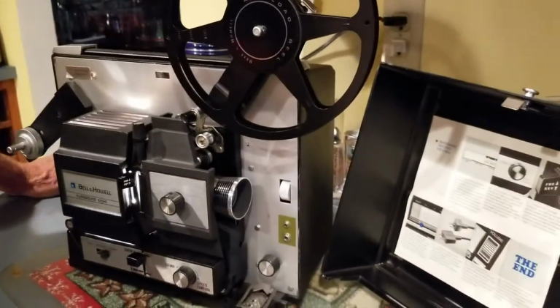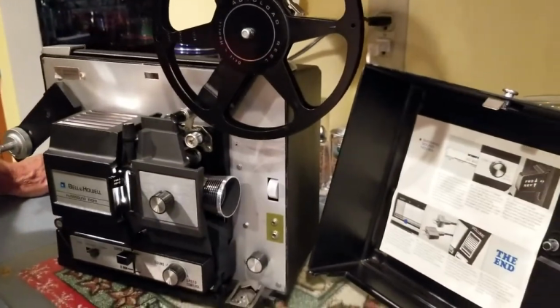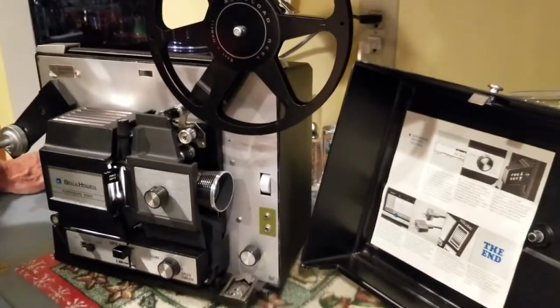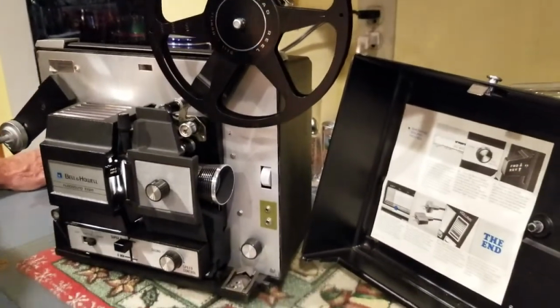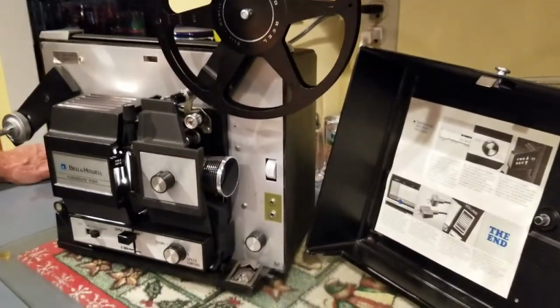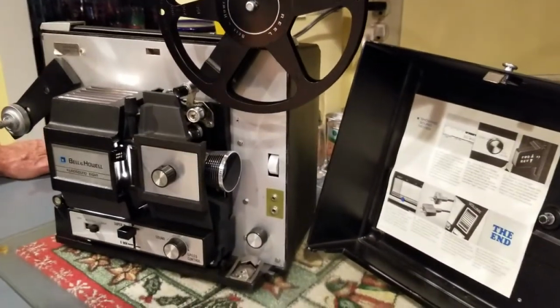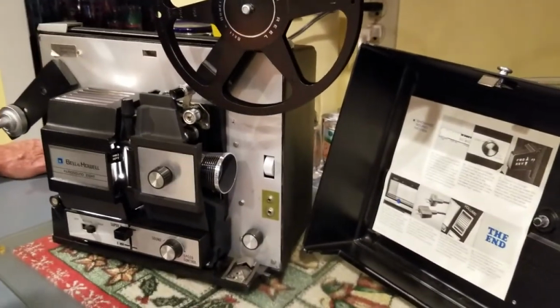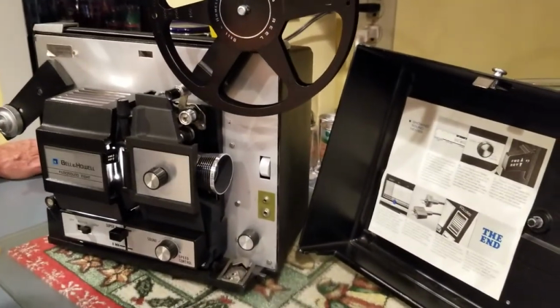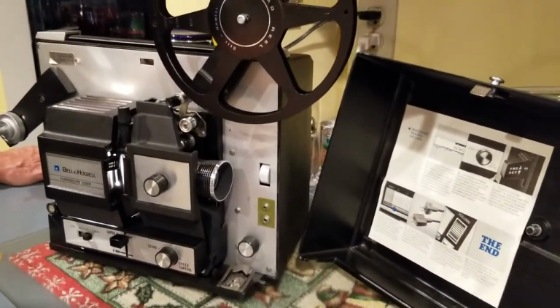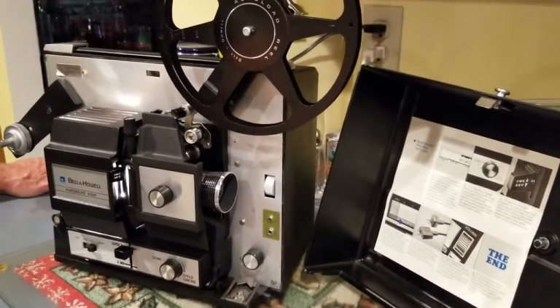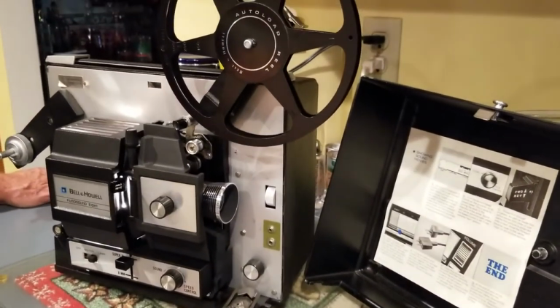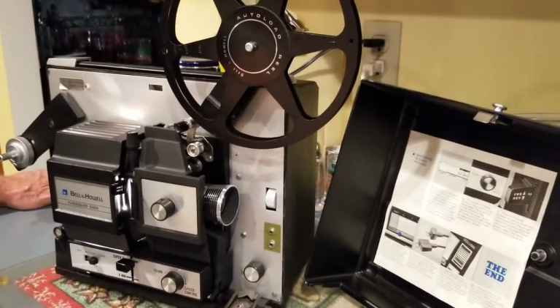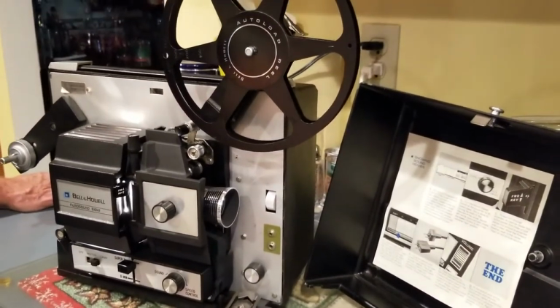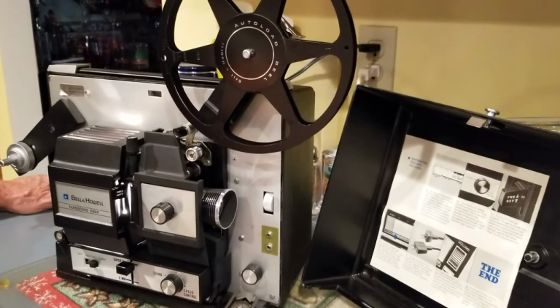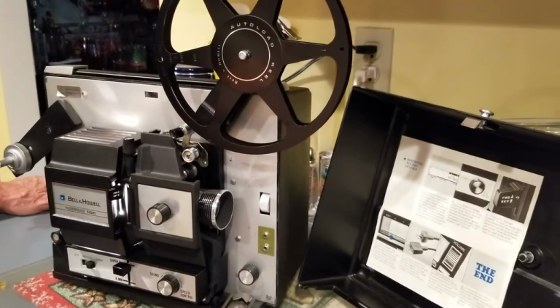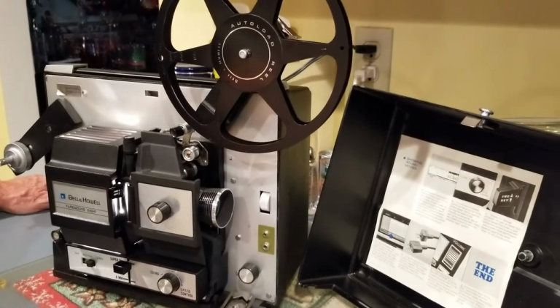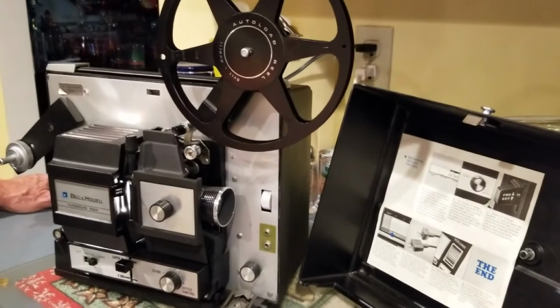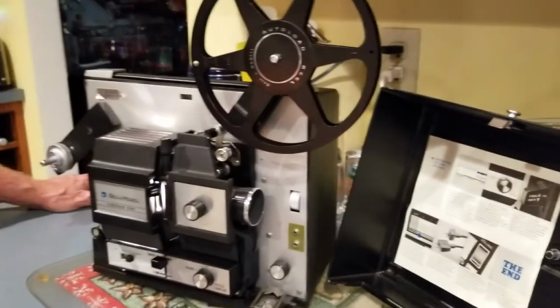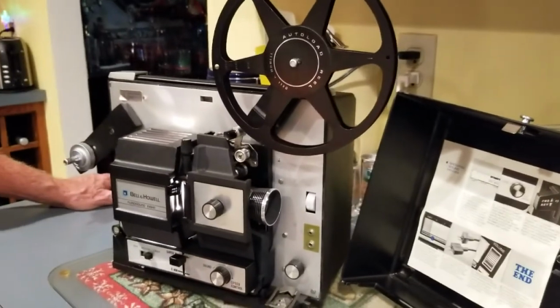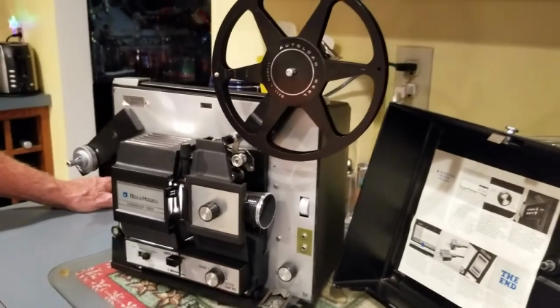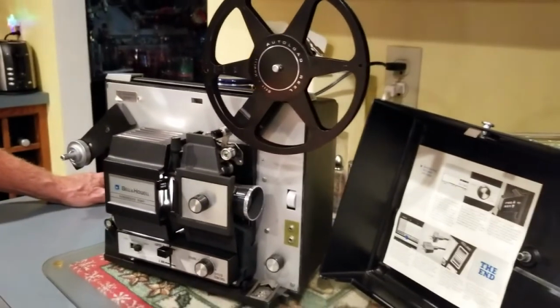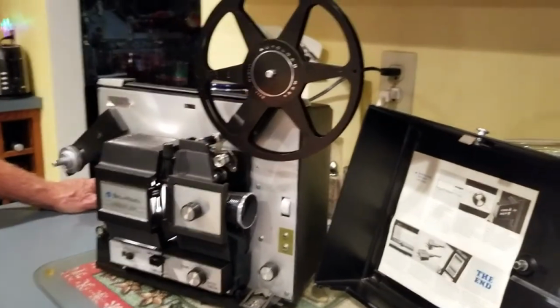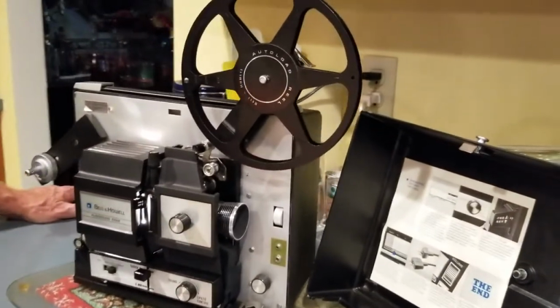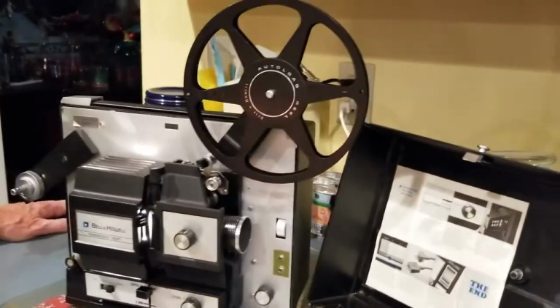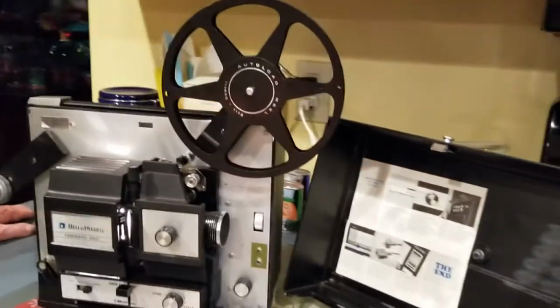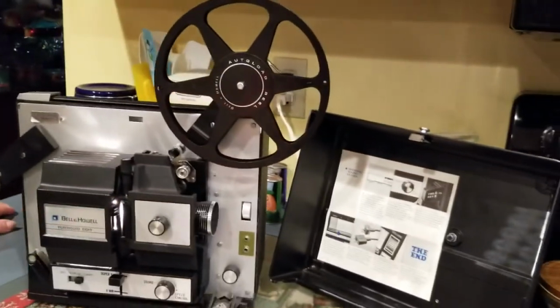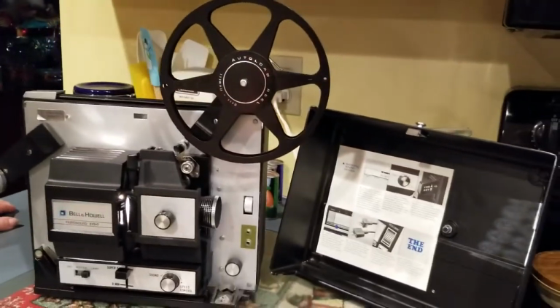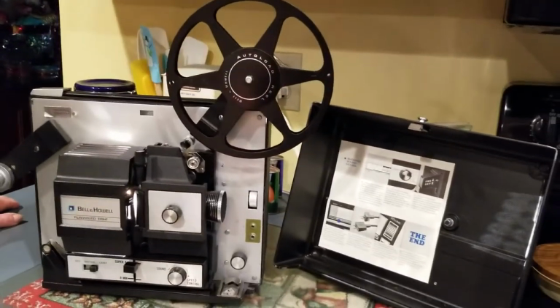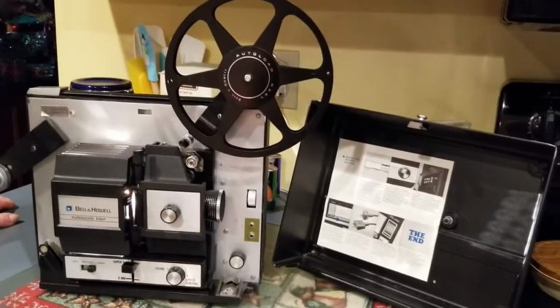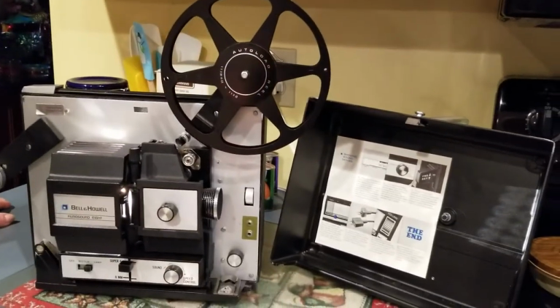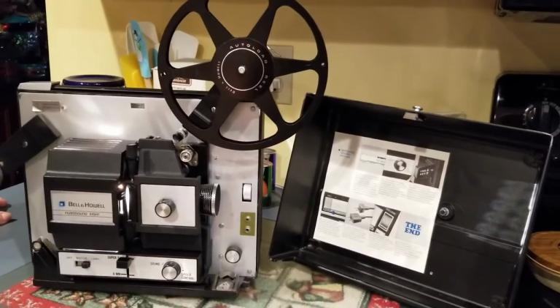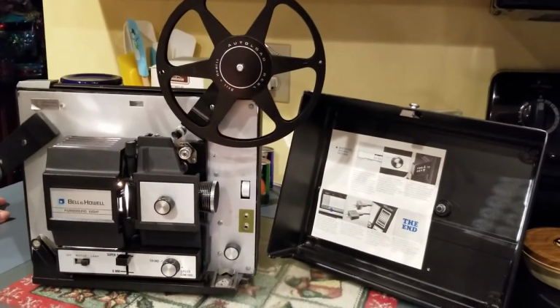So you'd actually need the correct film reel to test it to make sure. But it's for Super 8 and 8mm movies.